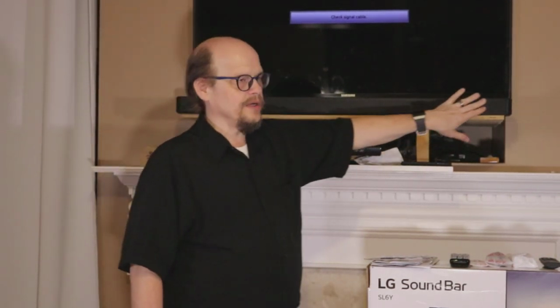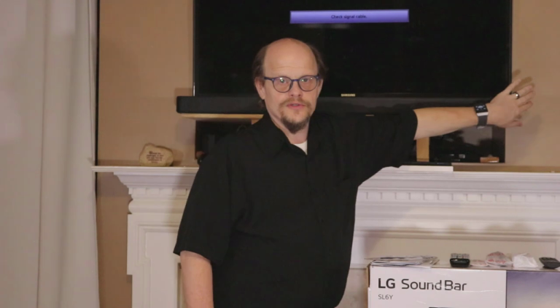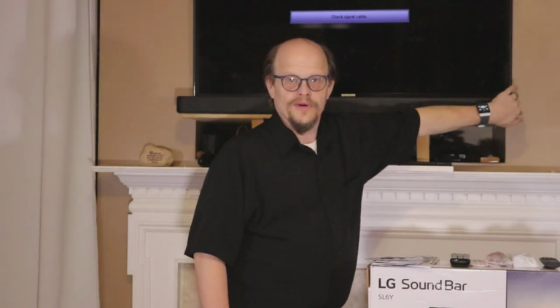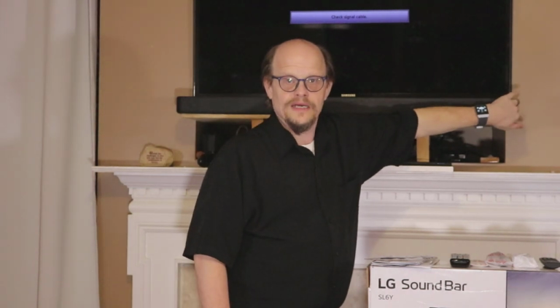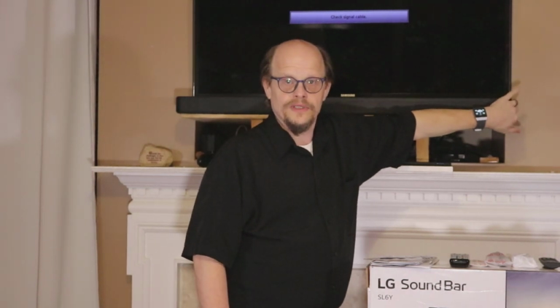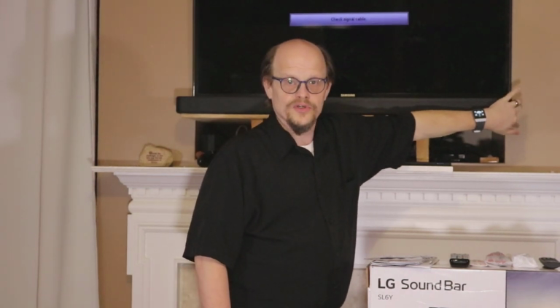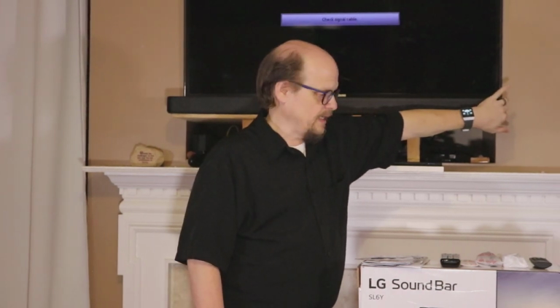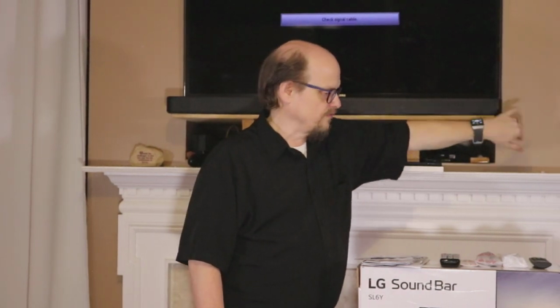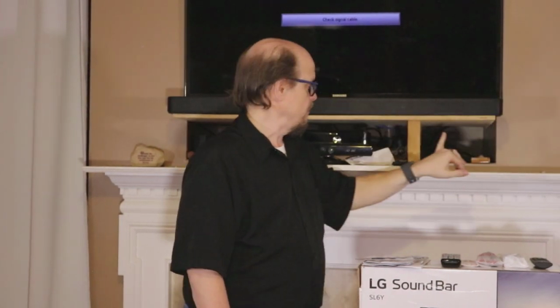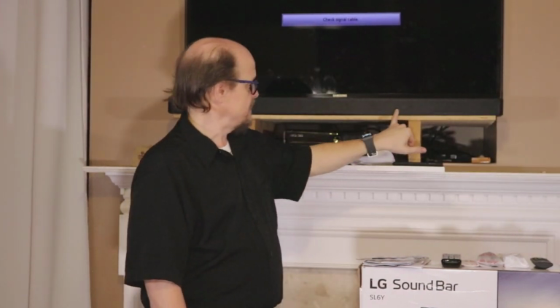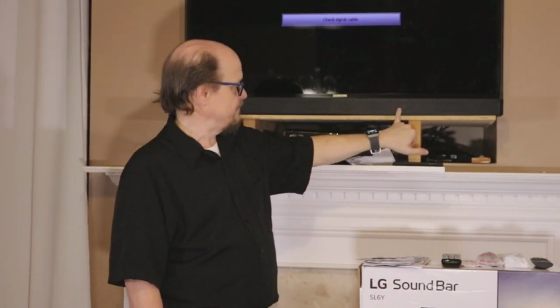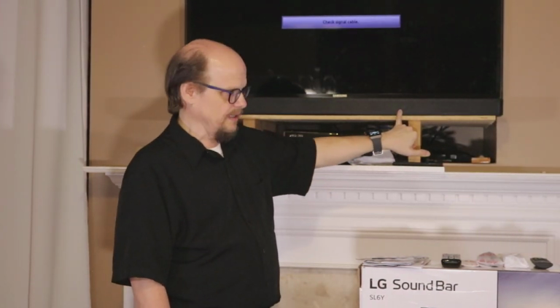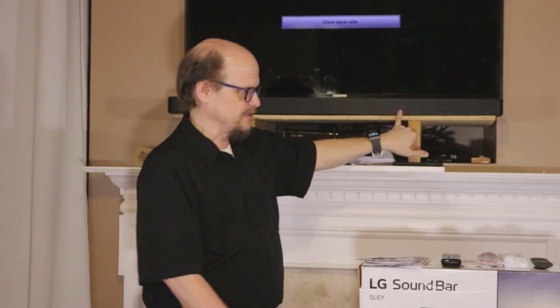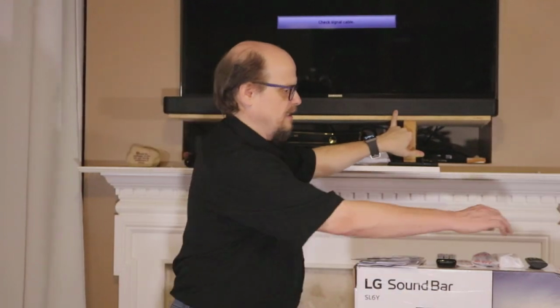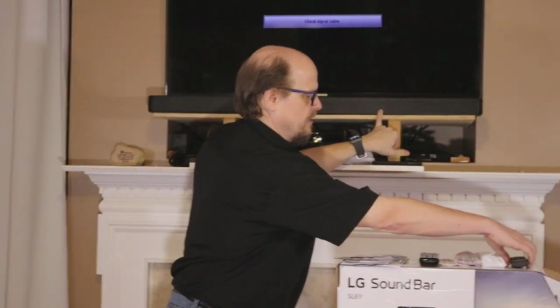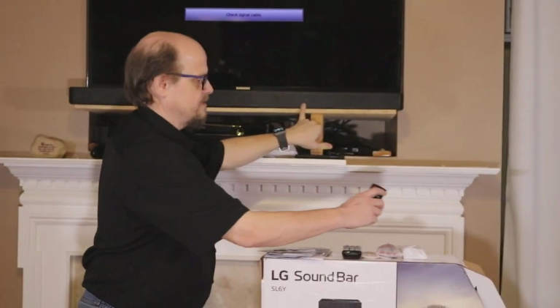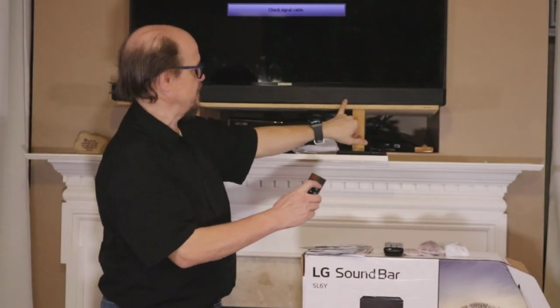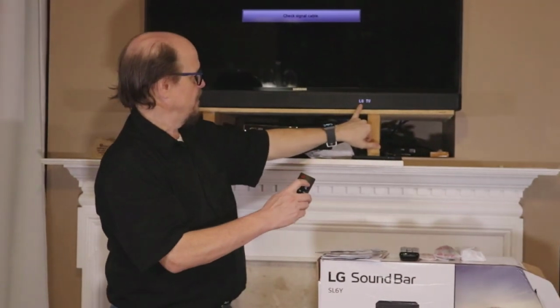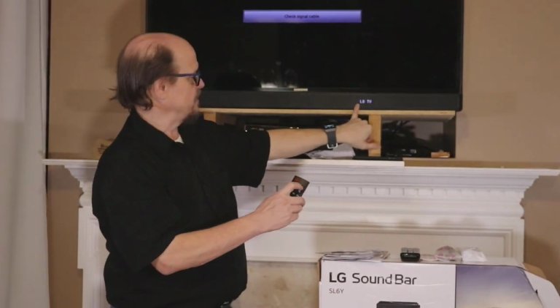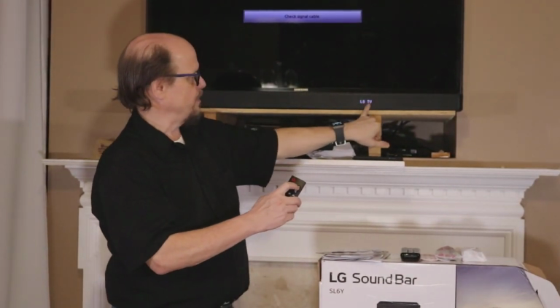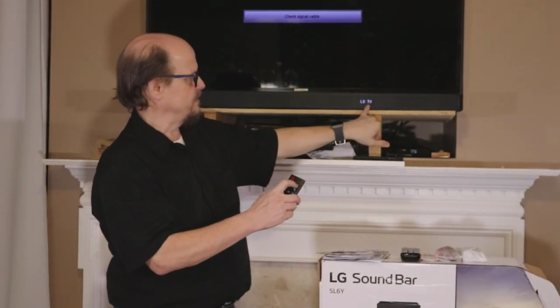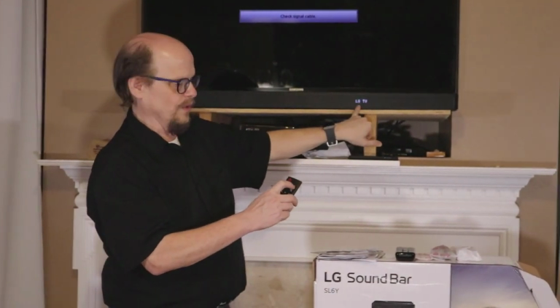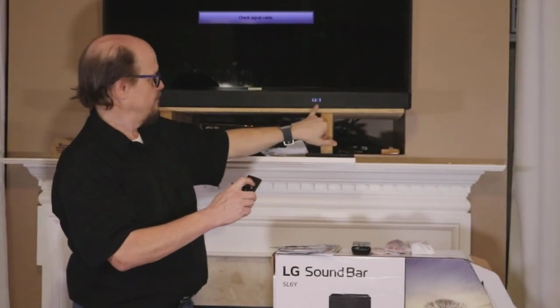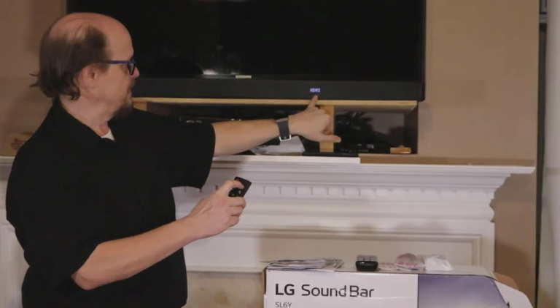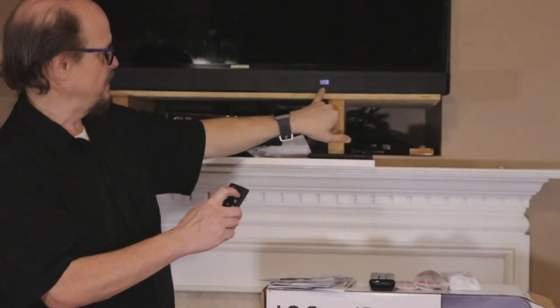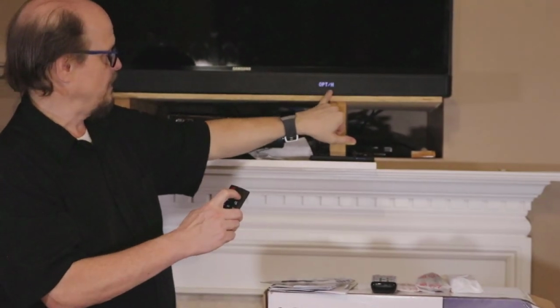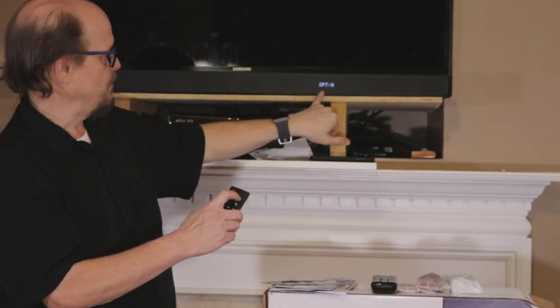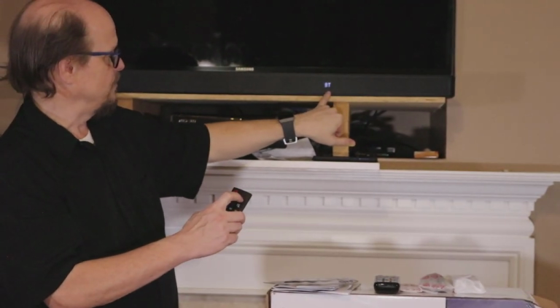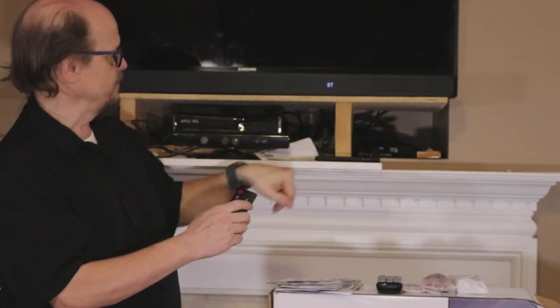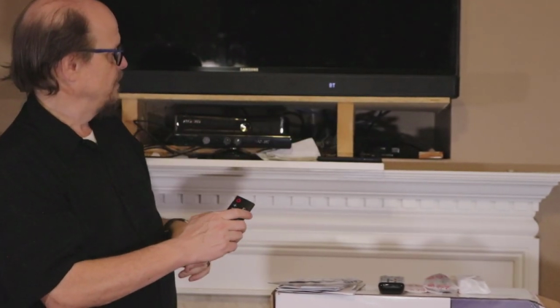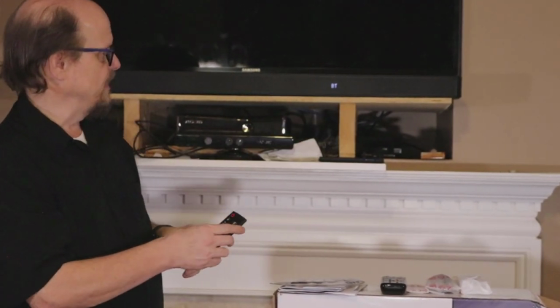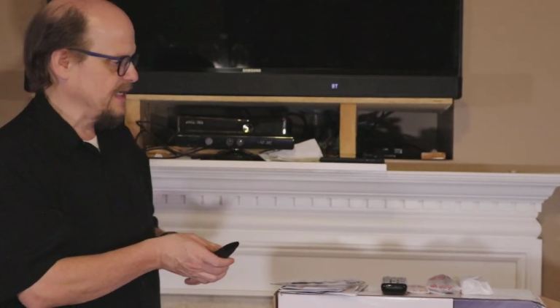The power controls are on the right-hand side of the unit. You can turn it on and work from there. It does have a small LCD screen, and I'll demonstrate that by pressing the function buttons — it'll tell you what mode it's in. I'm going to get back to Bluetooth mode.